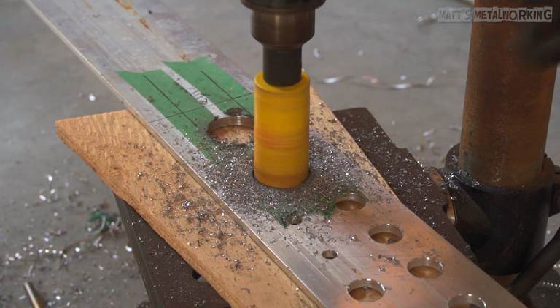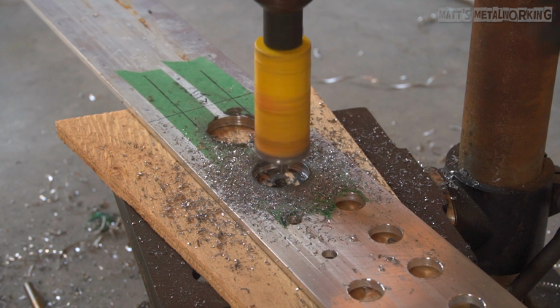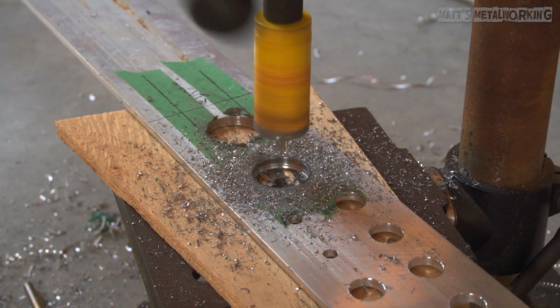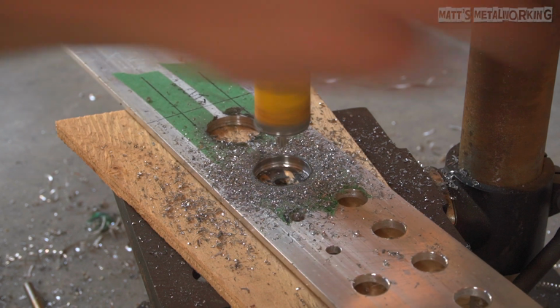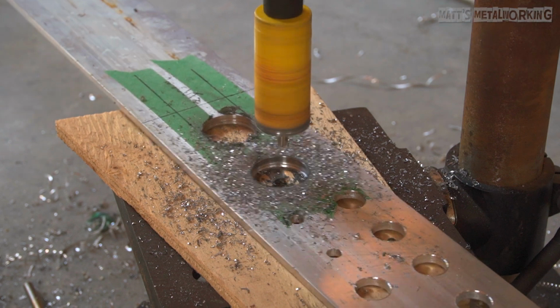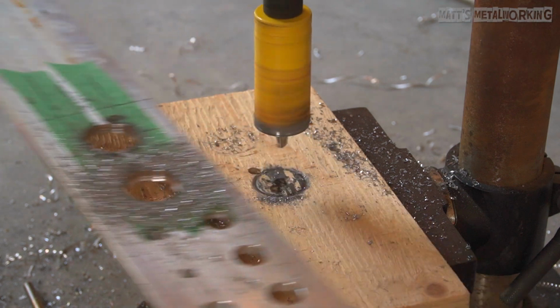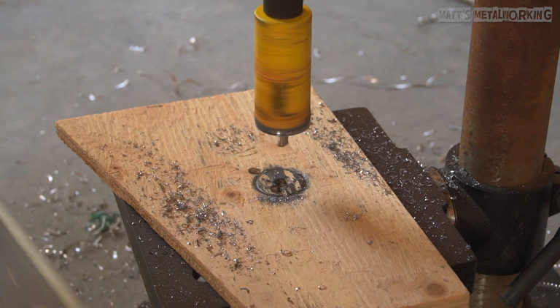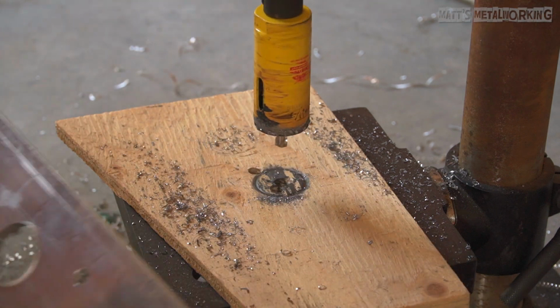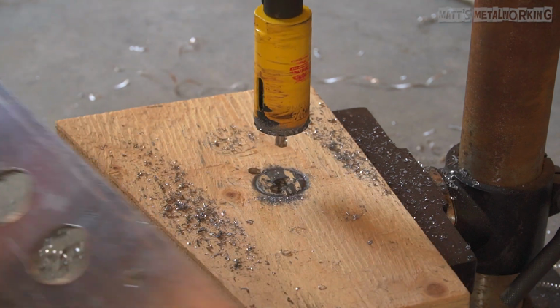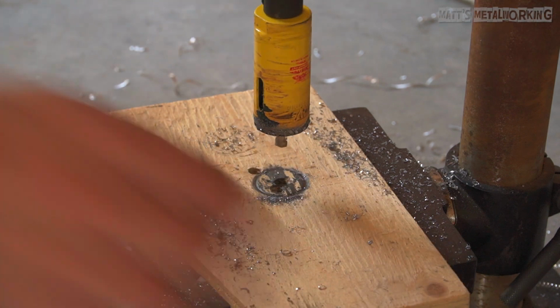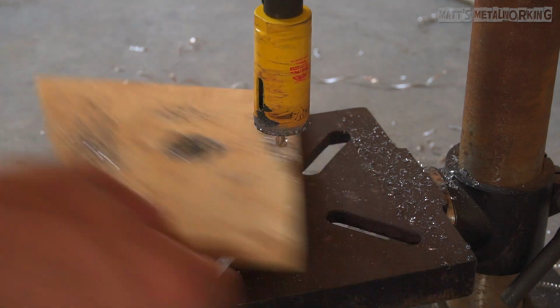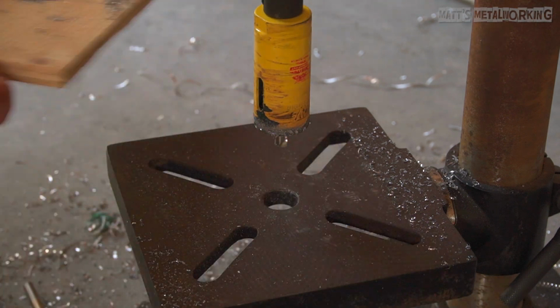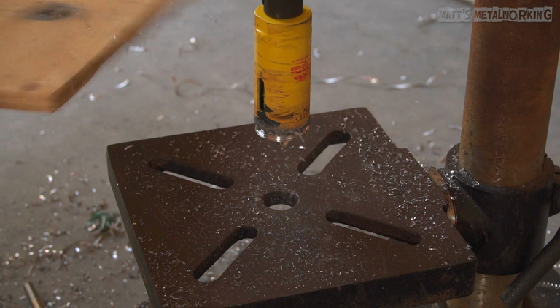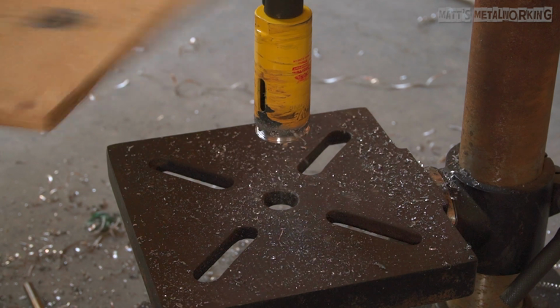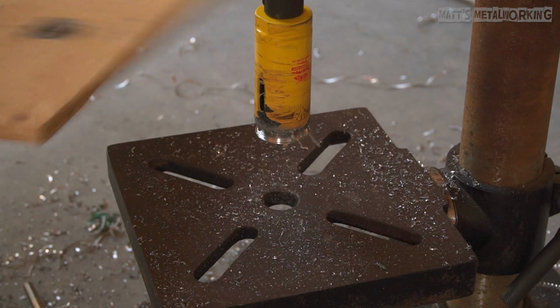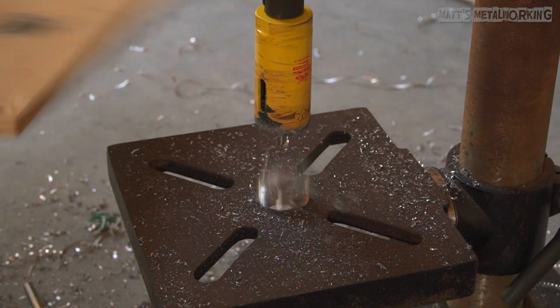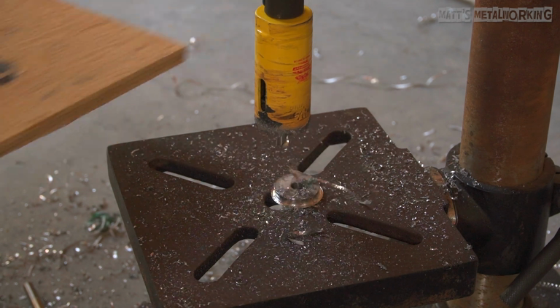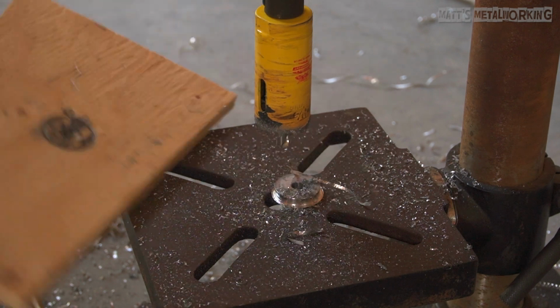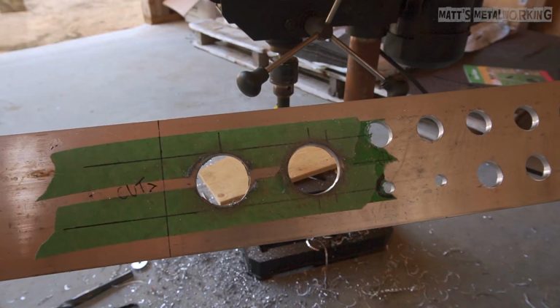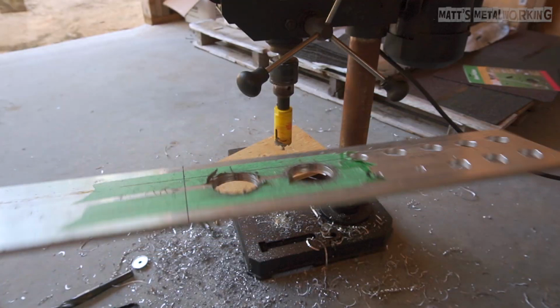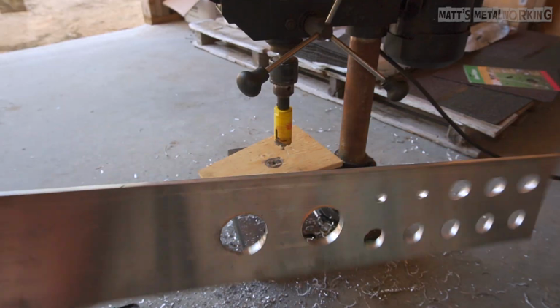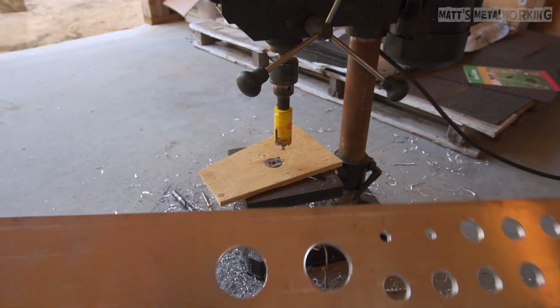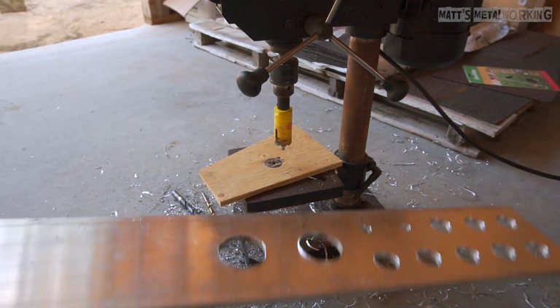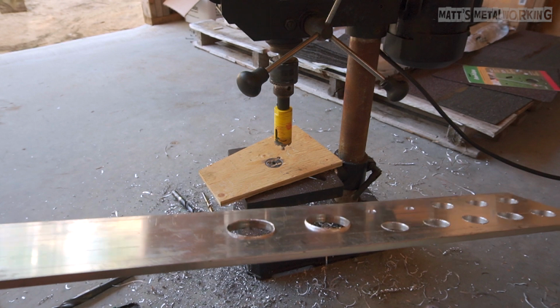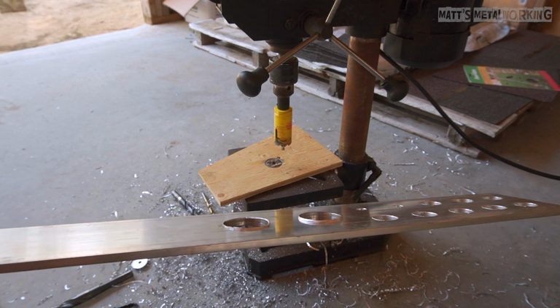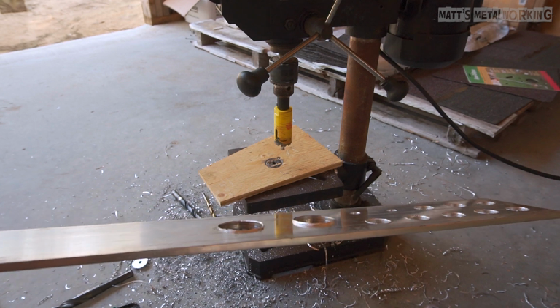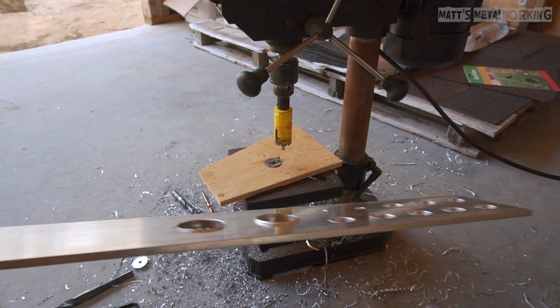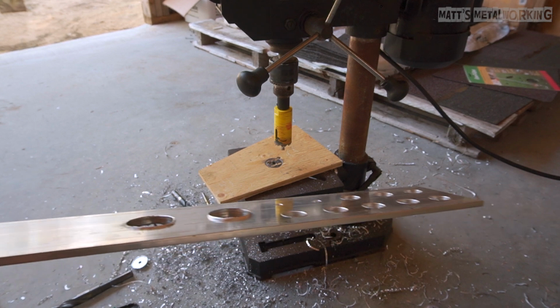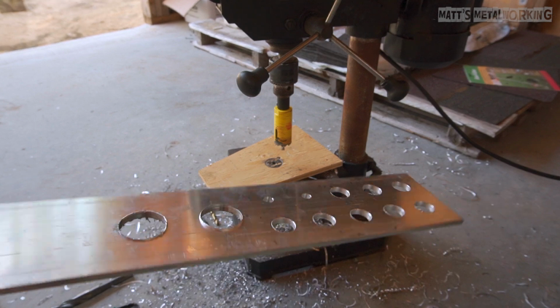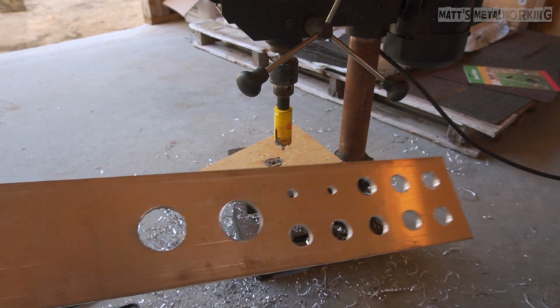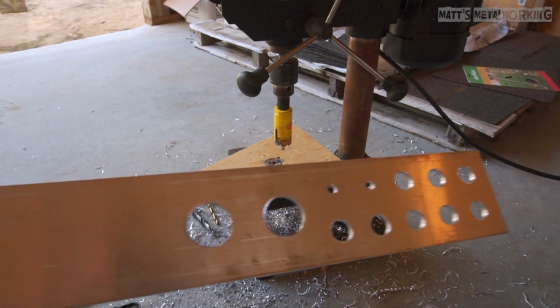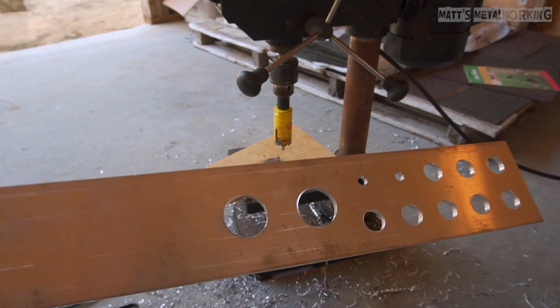Eventually it will be cut through. Be careful not to touch the cutout portion as it may be hot. Once both holes have been cut, you can see there are burrs left on the opposite side and this can be cleaned up using a file and sandpaper.